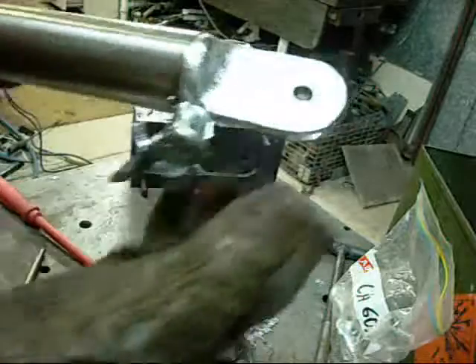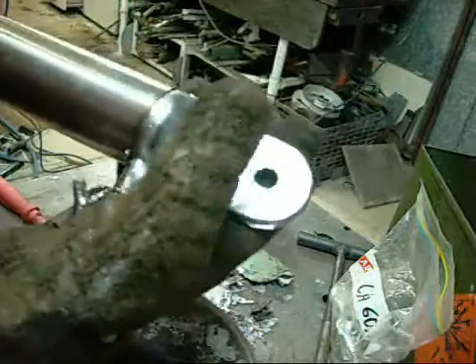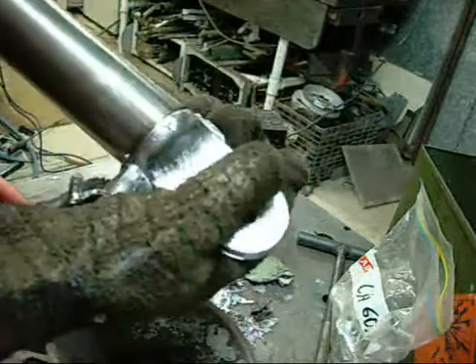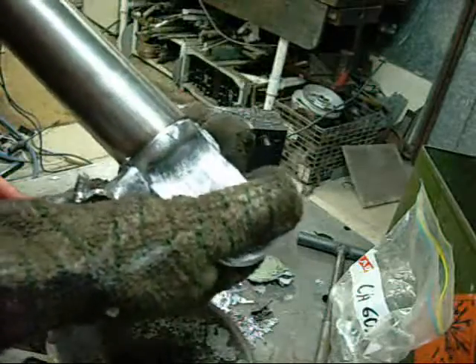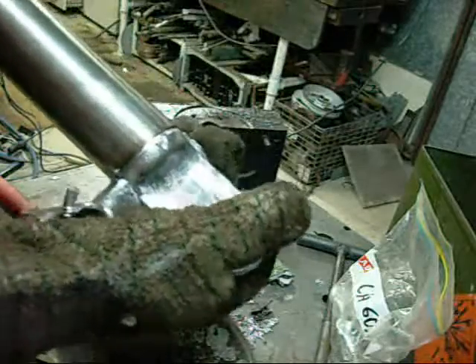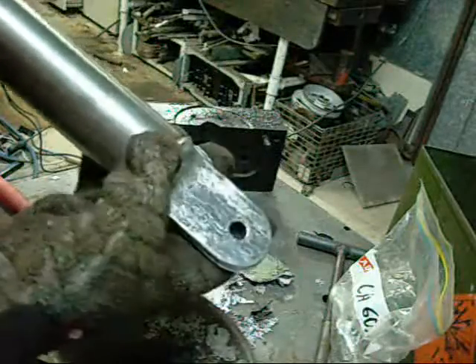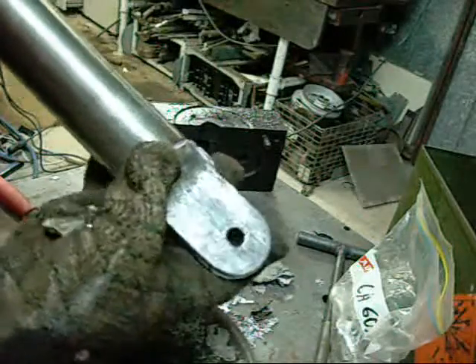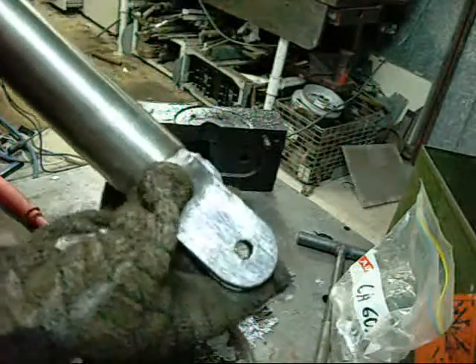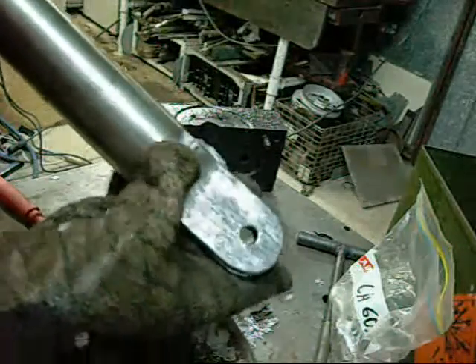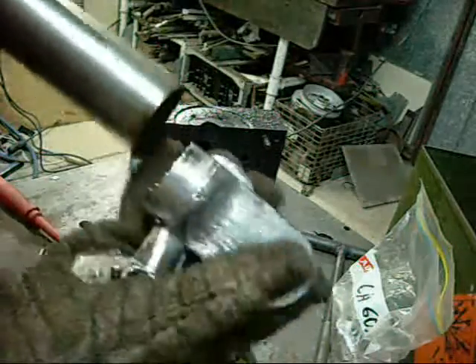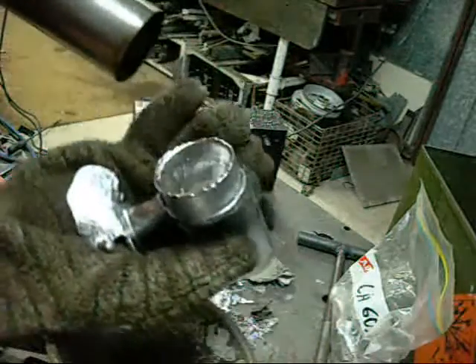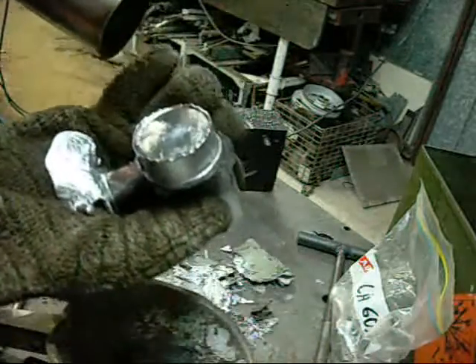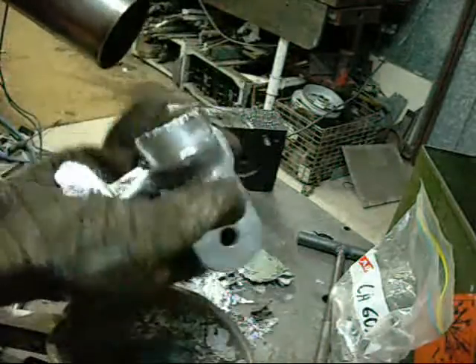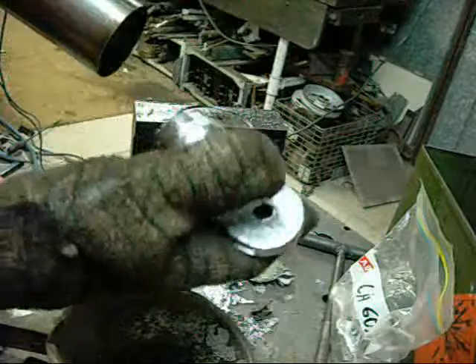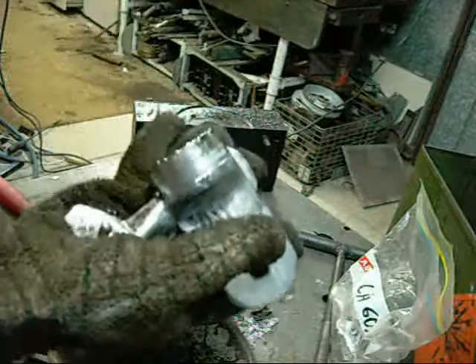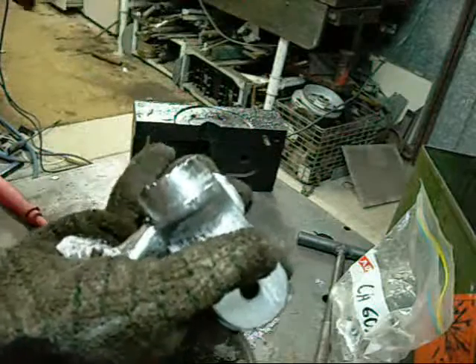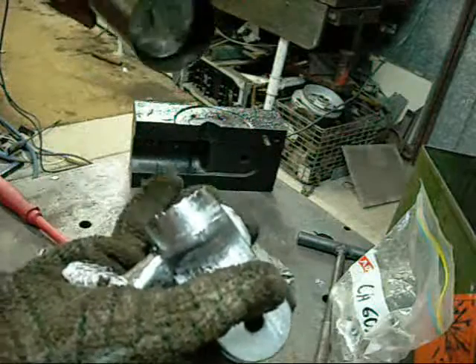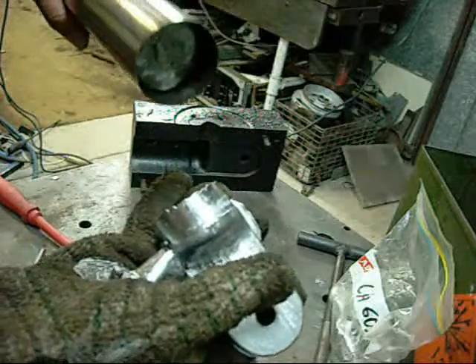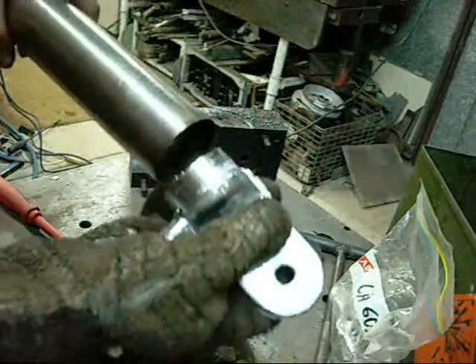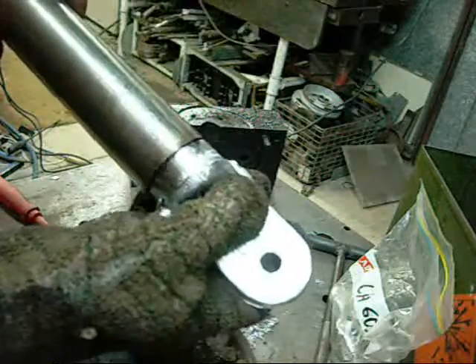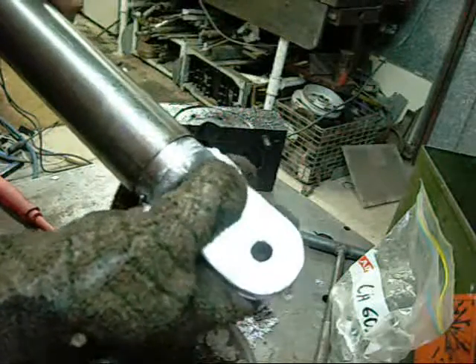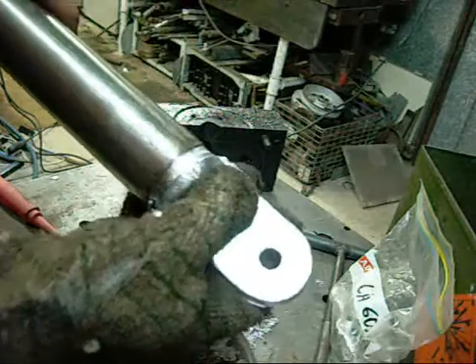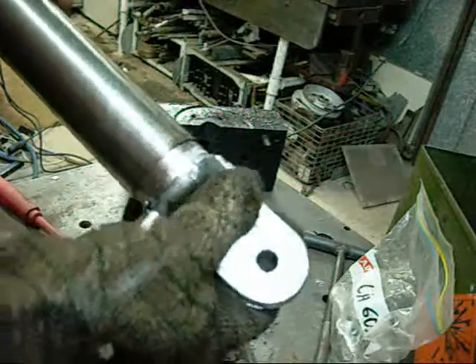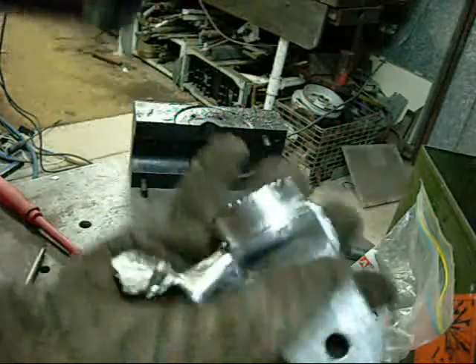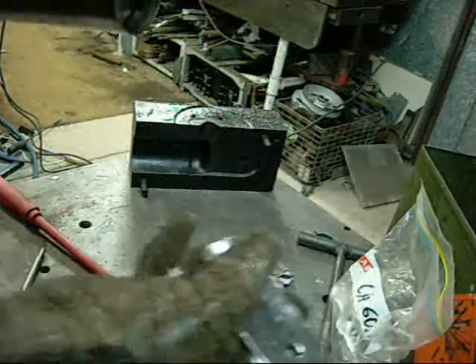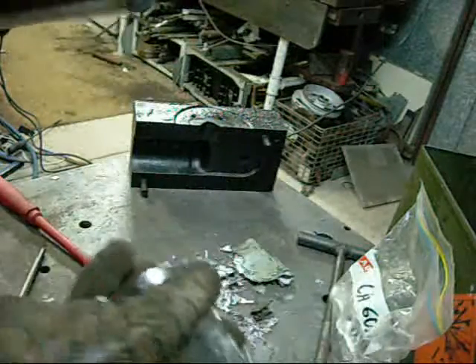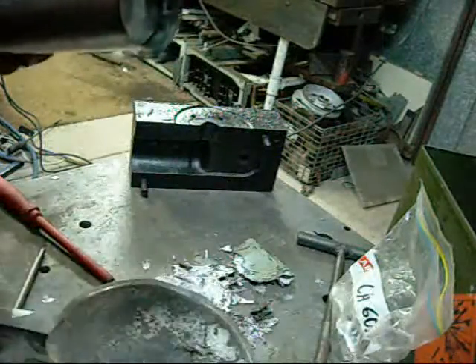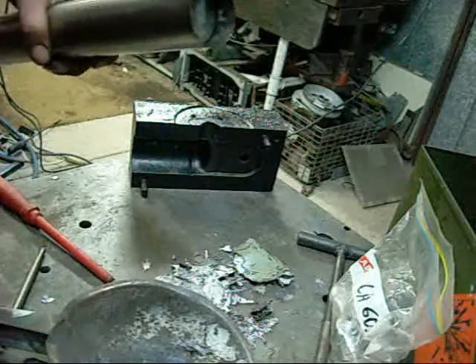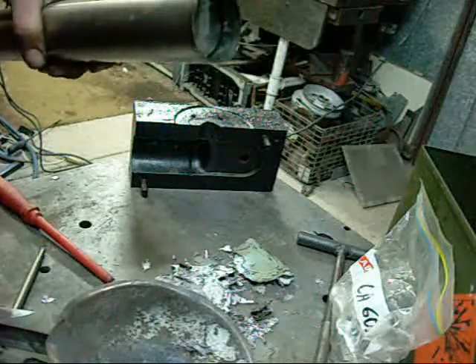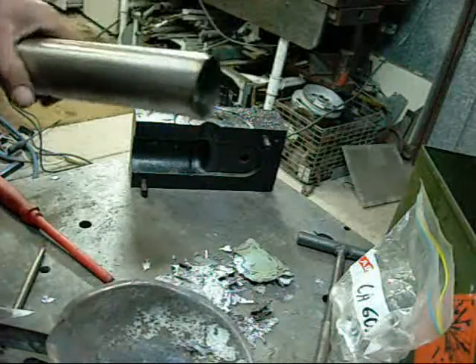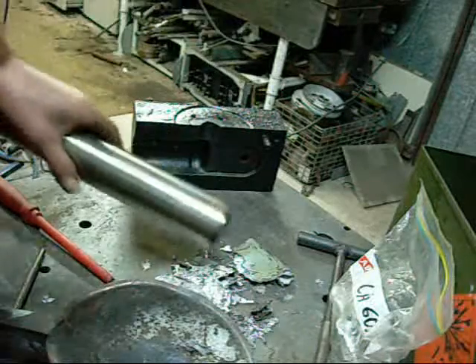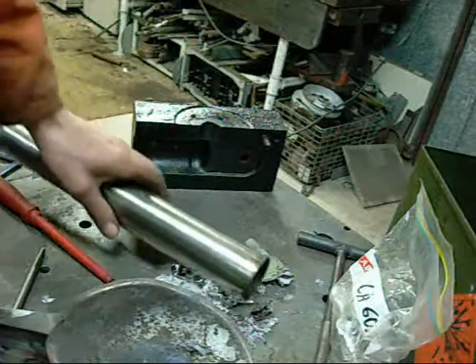I'd call that a successful casting. The bung can be knocked out again. I'm going to make a duplicate of this — let's try another shot.